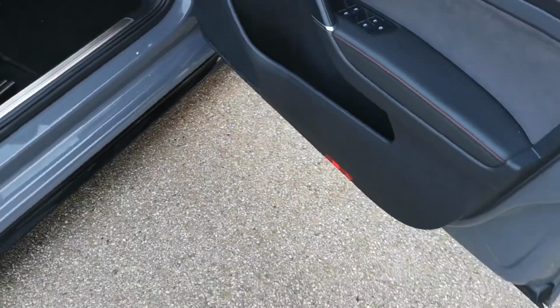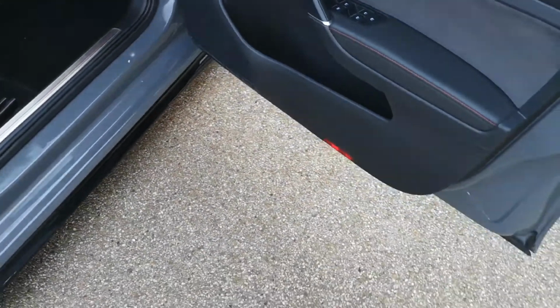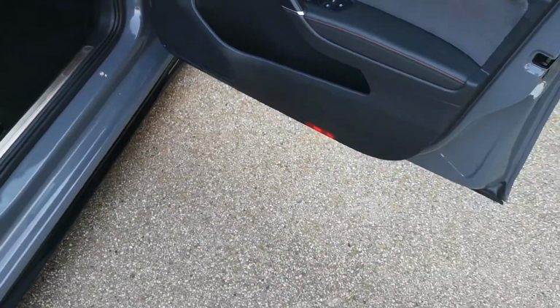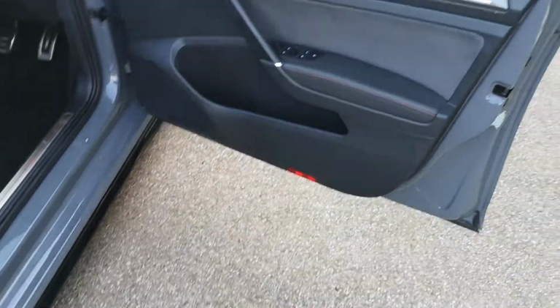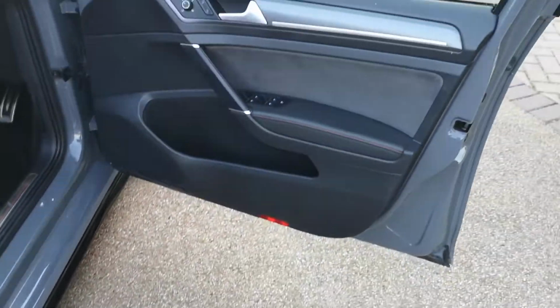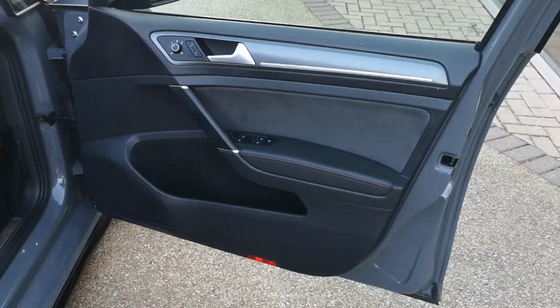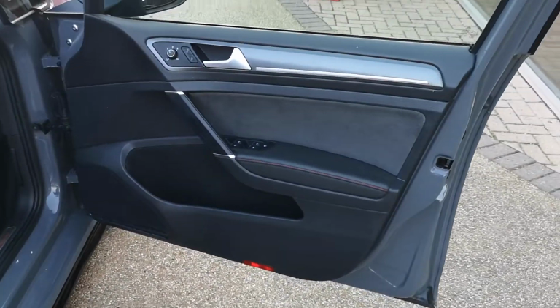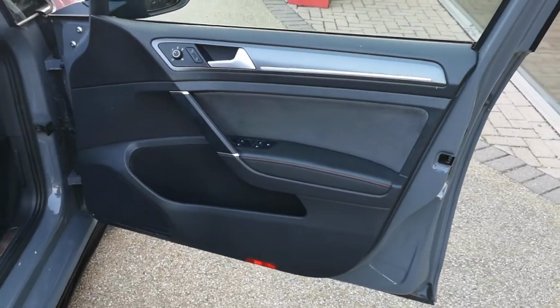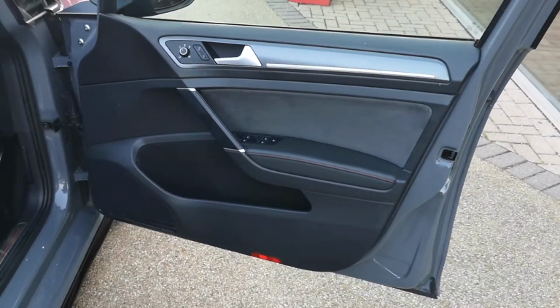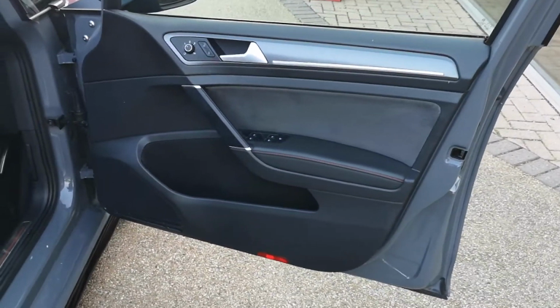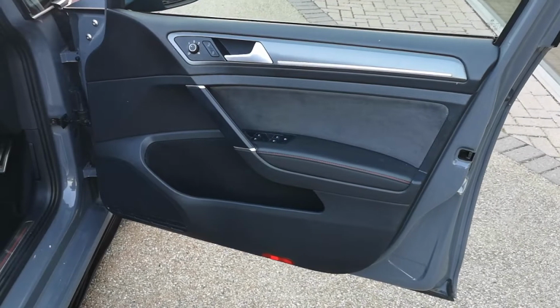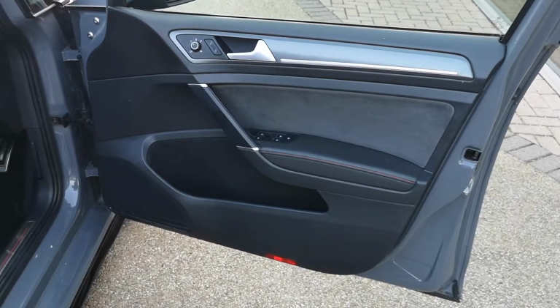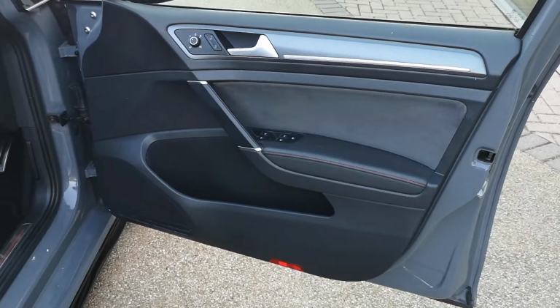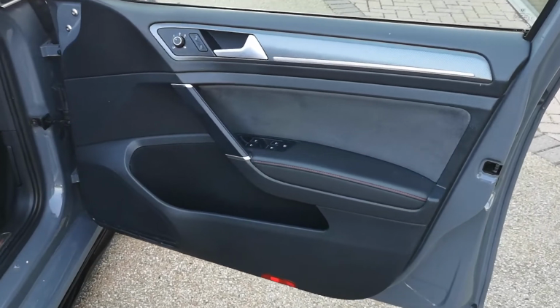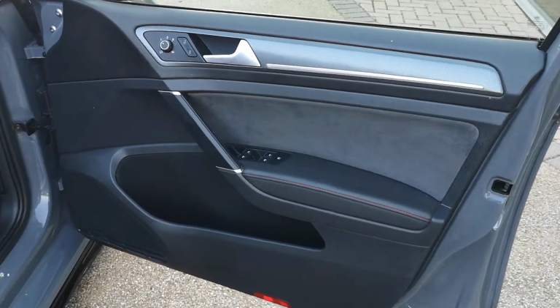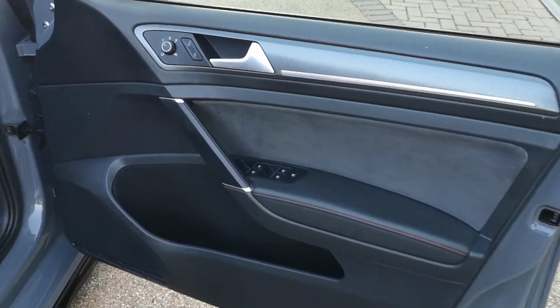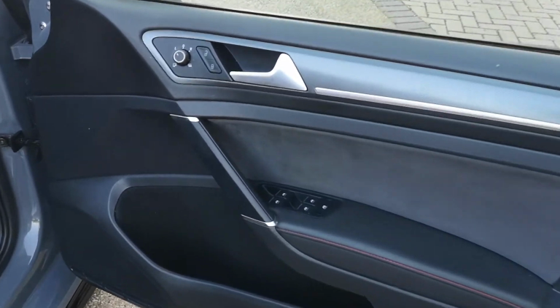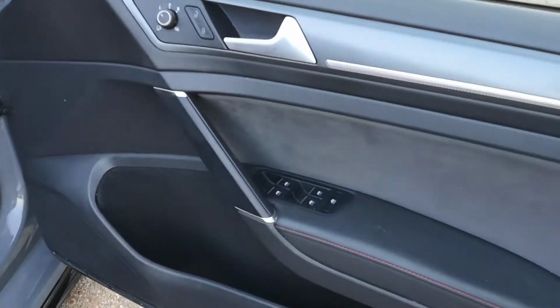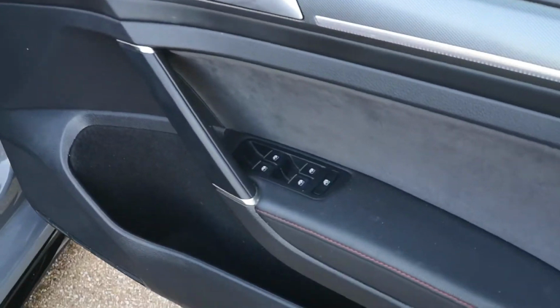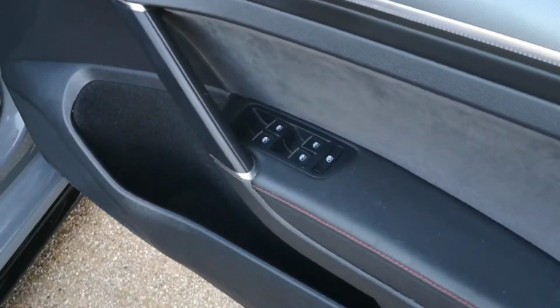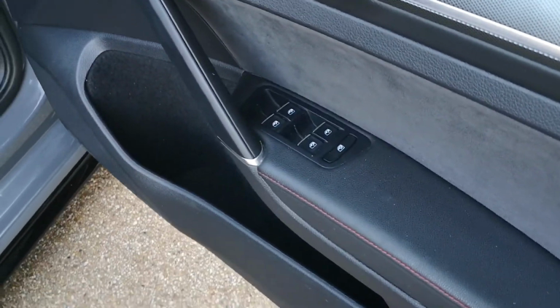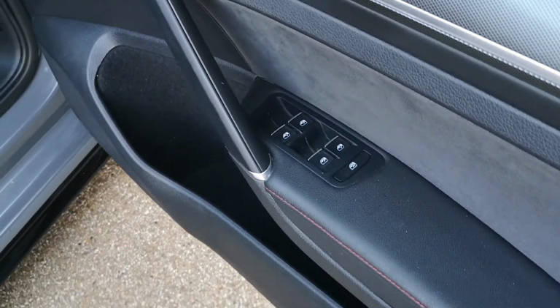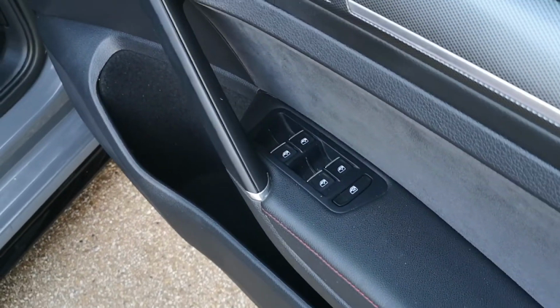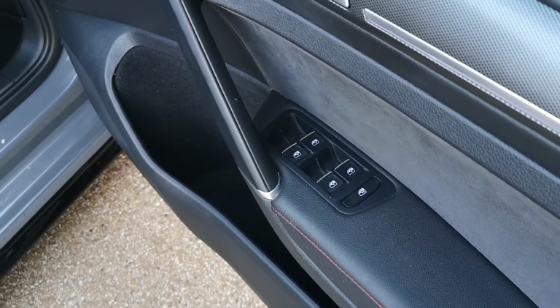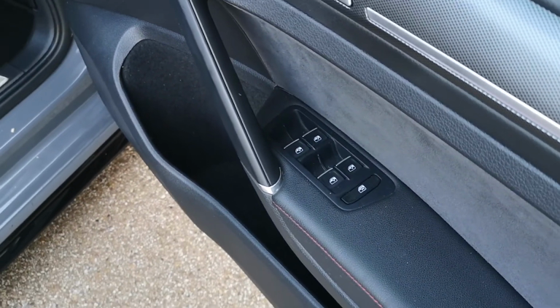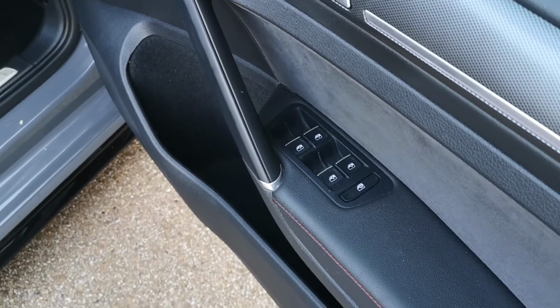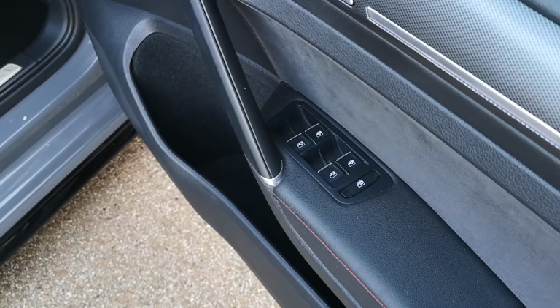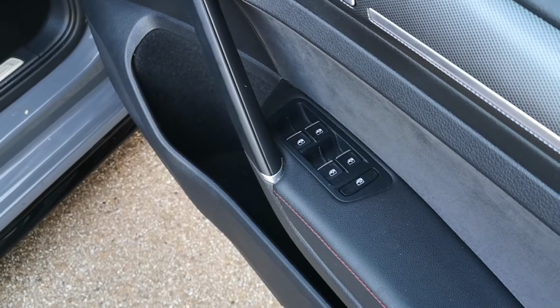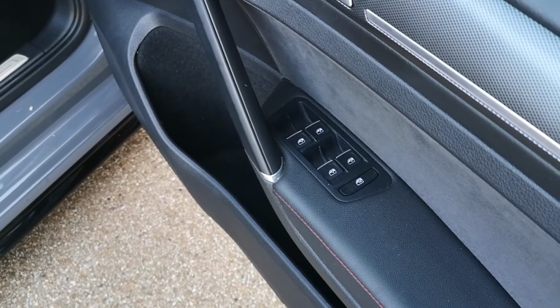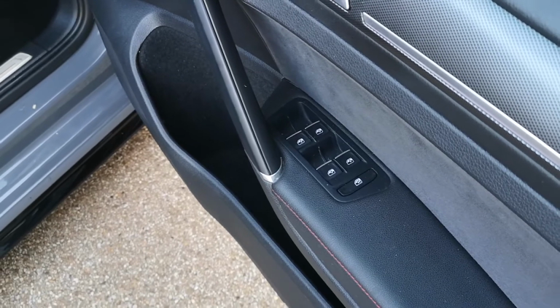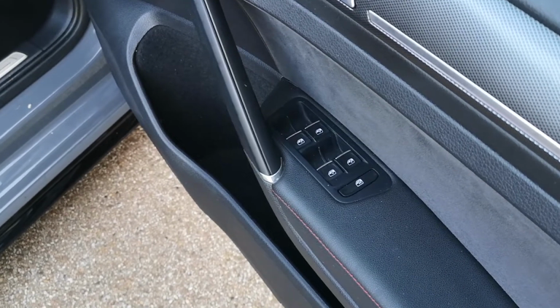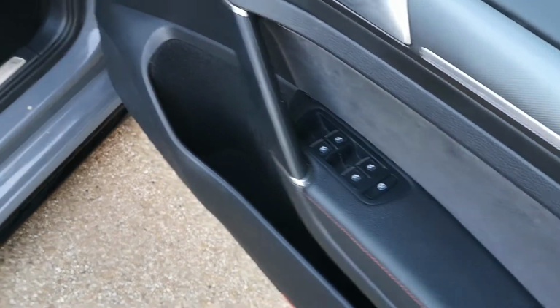So into the driver's side now. You get your wing mirror controls here and you also get the window controls — fully electric windows, of course. I can control them all from the driver's door here.